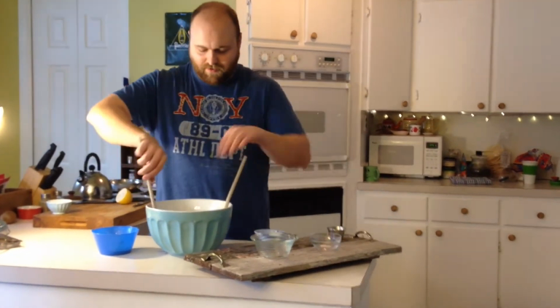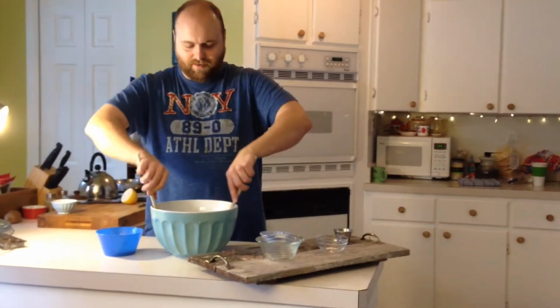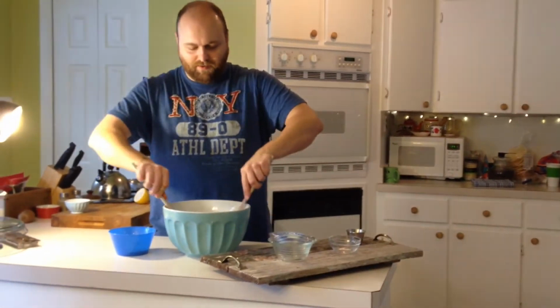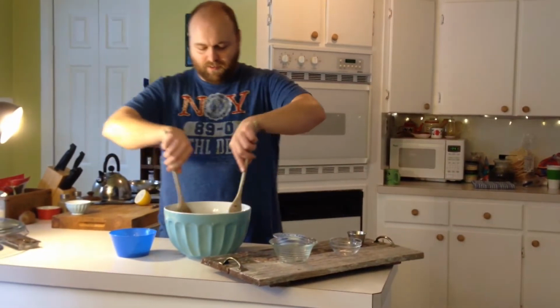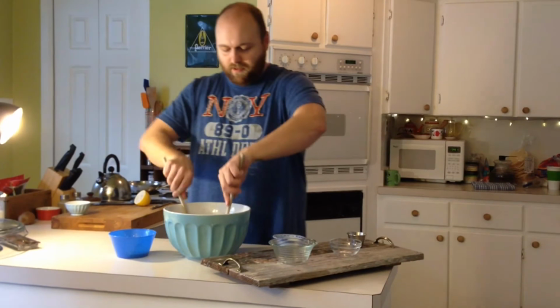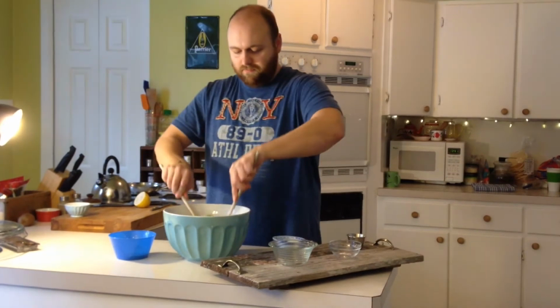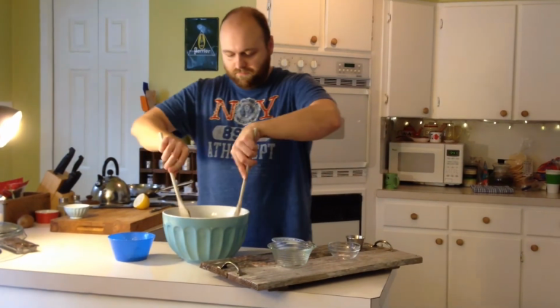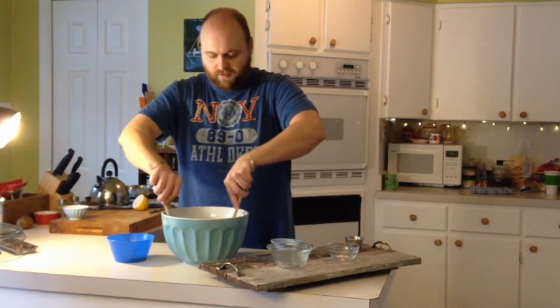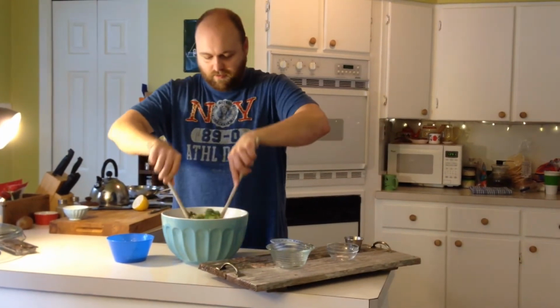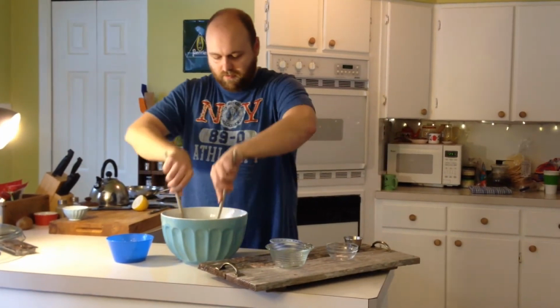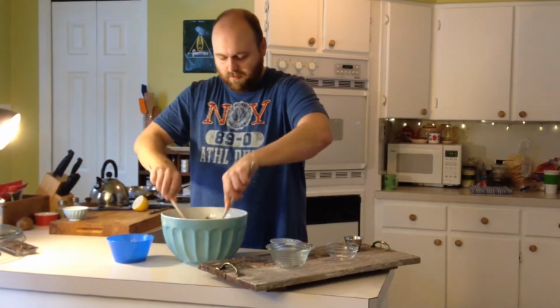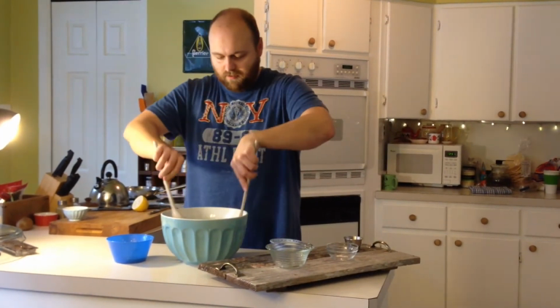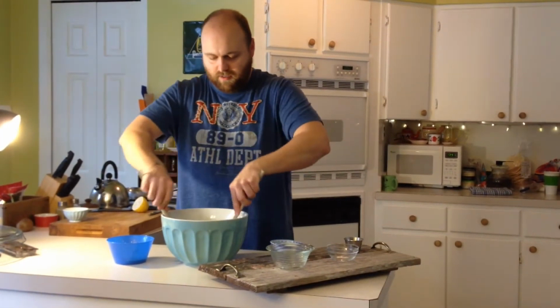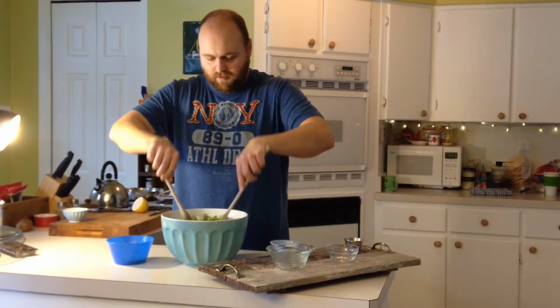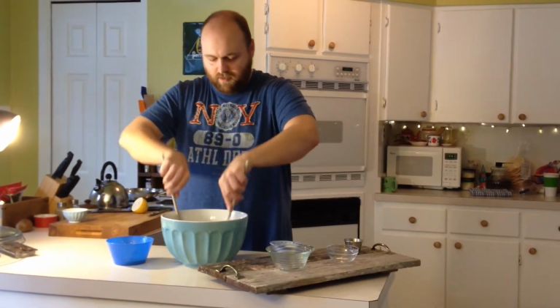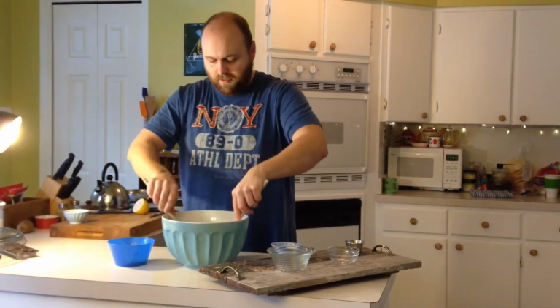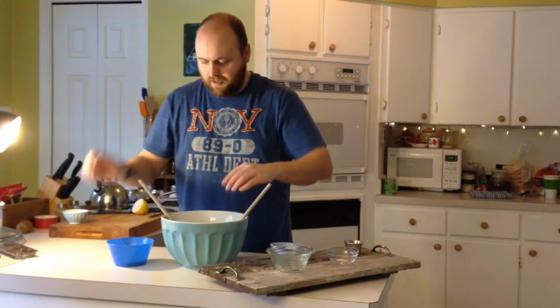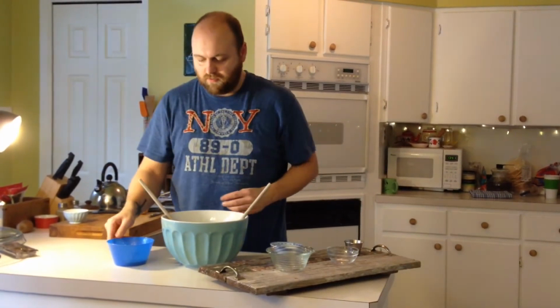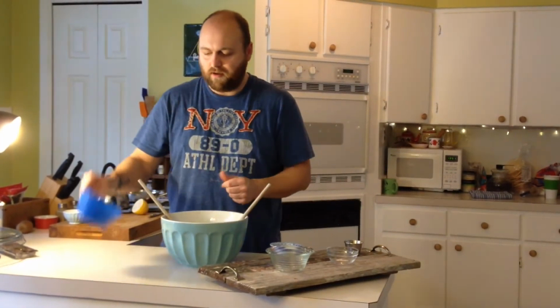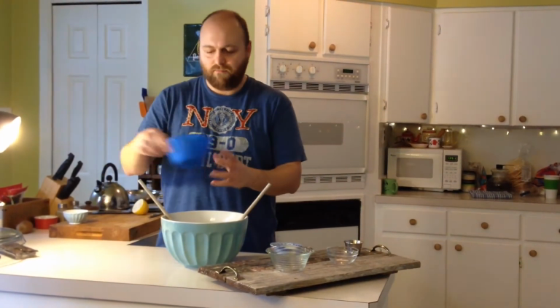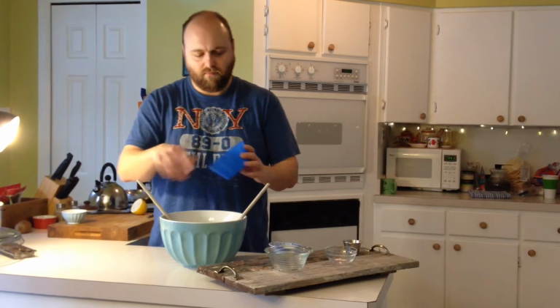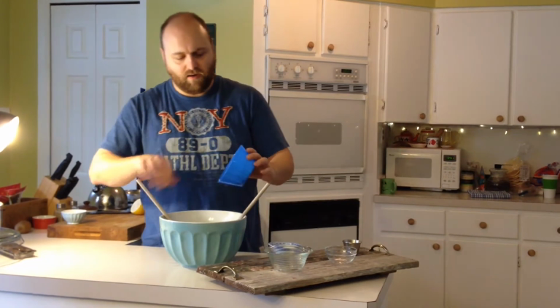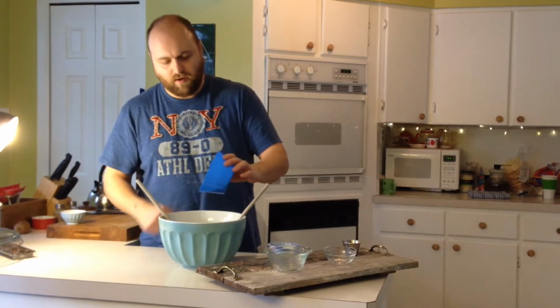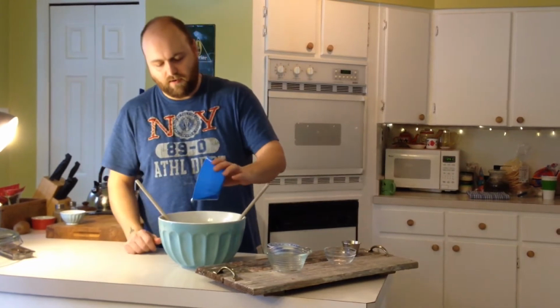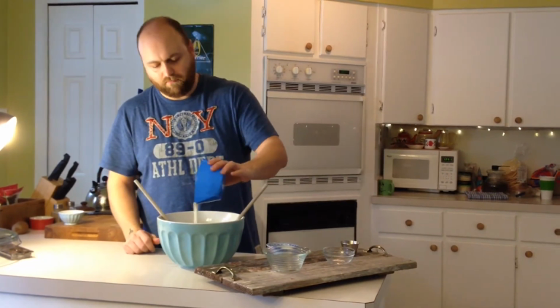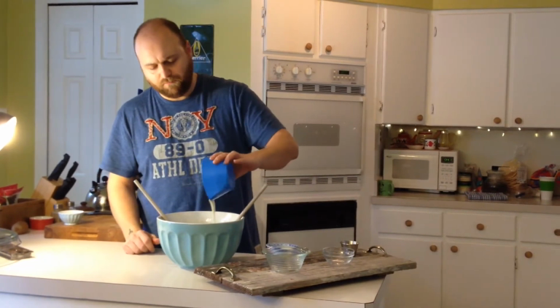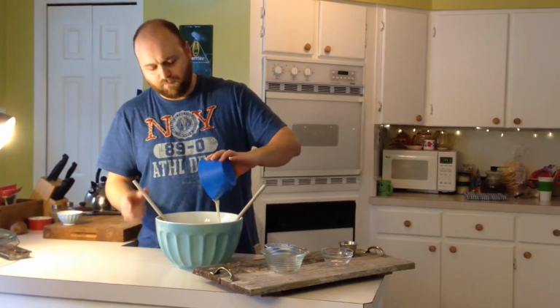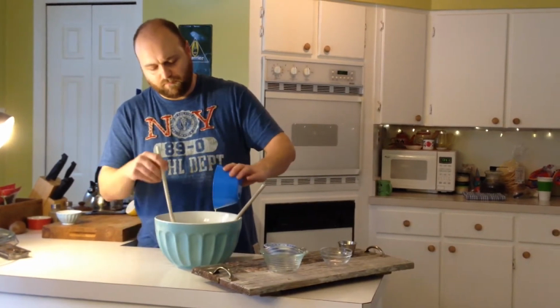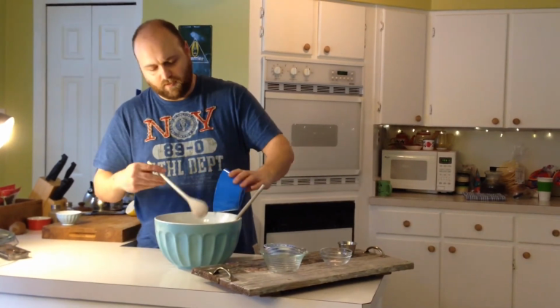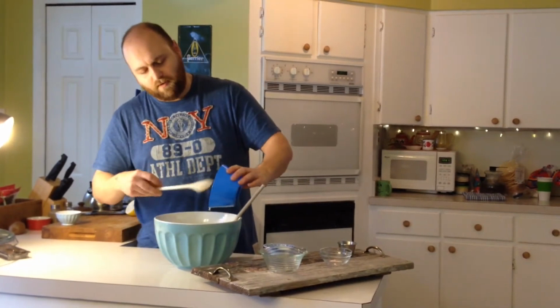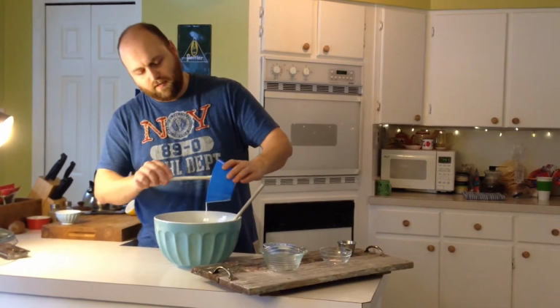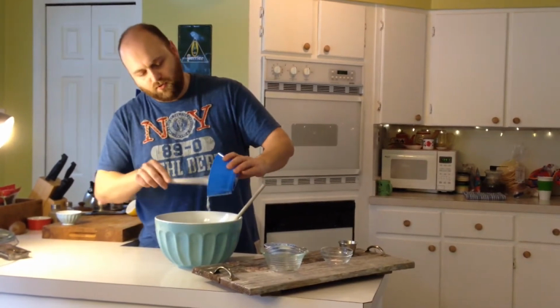Alright, so now let's mix all this up together. In the end I used mayo and lemon juice.